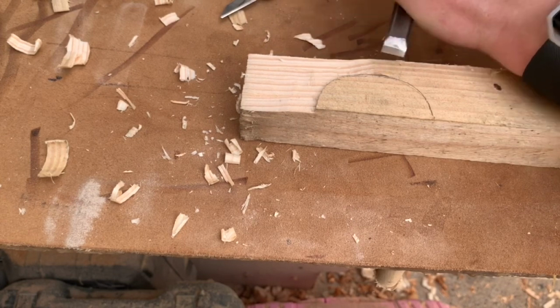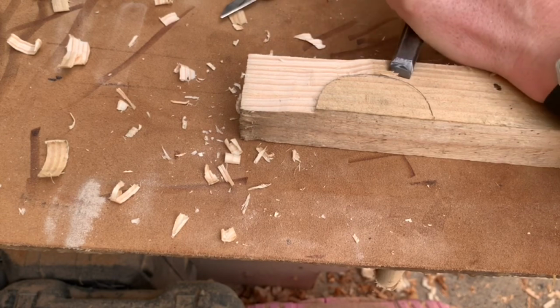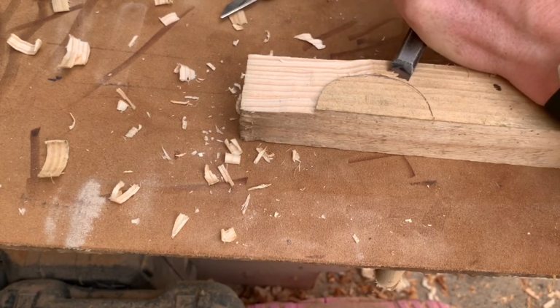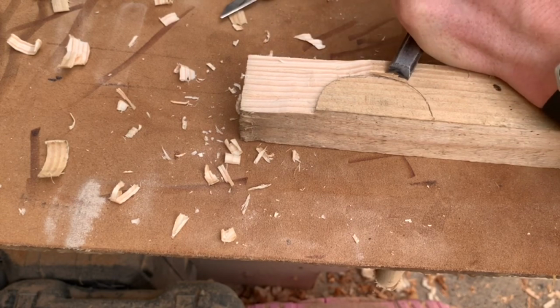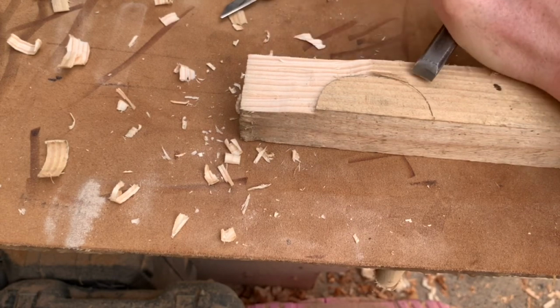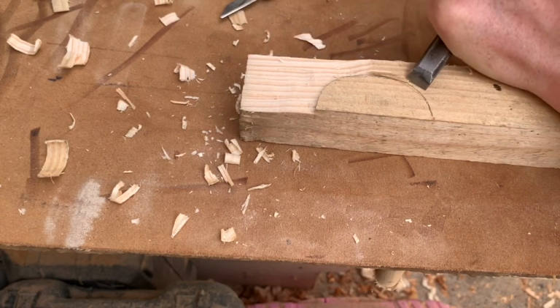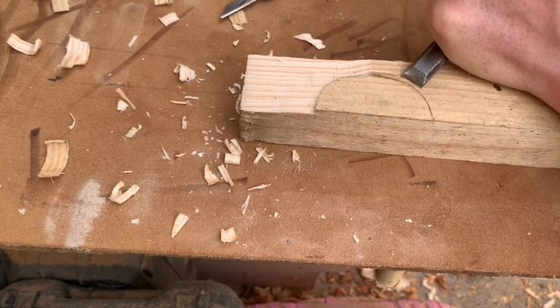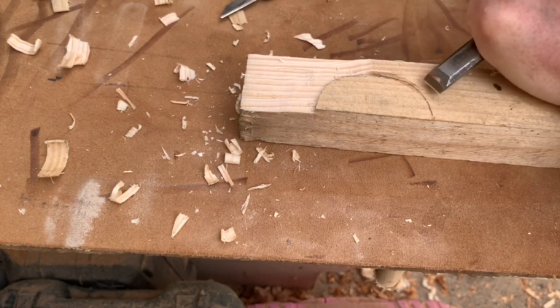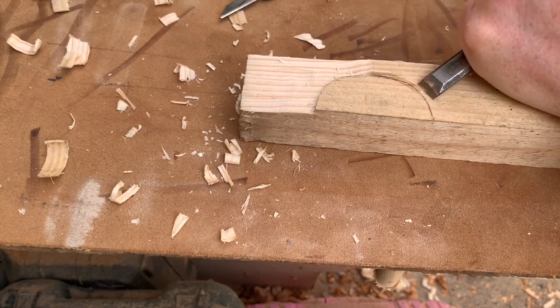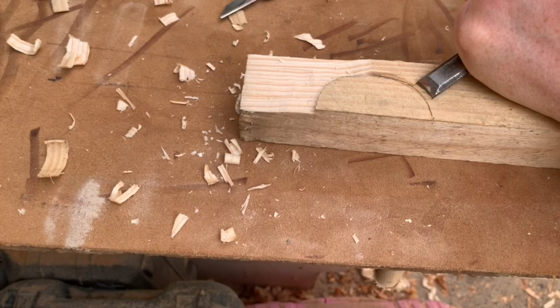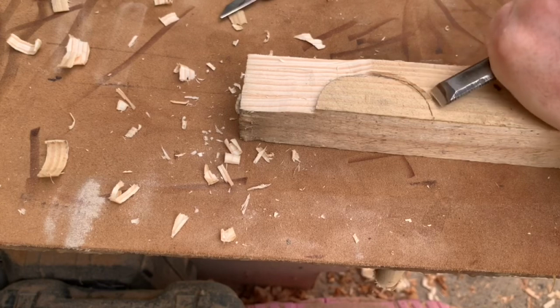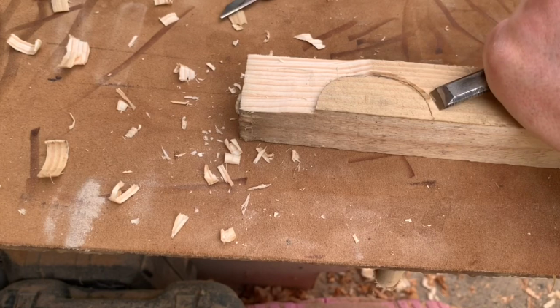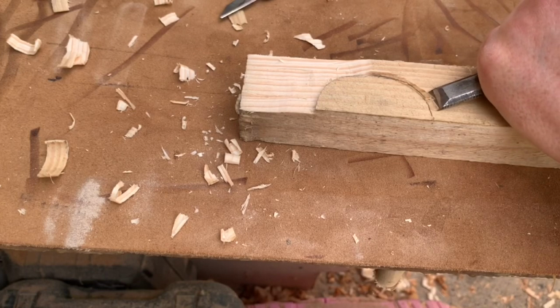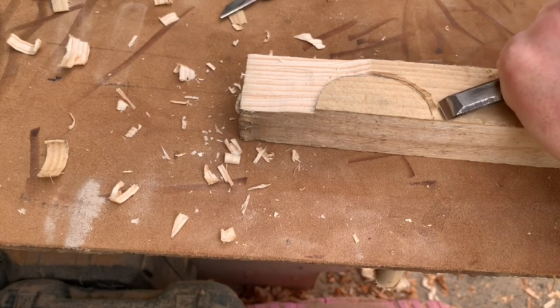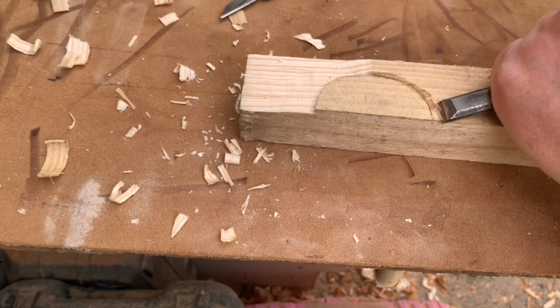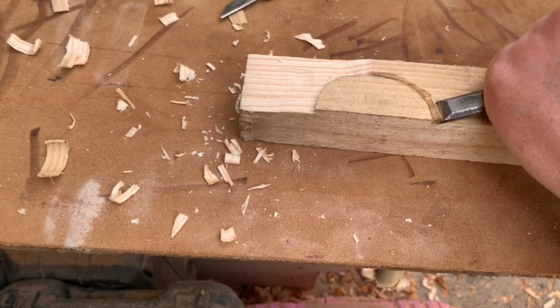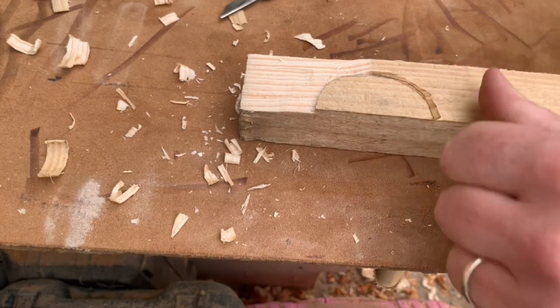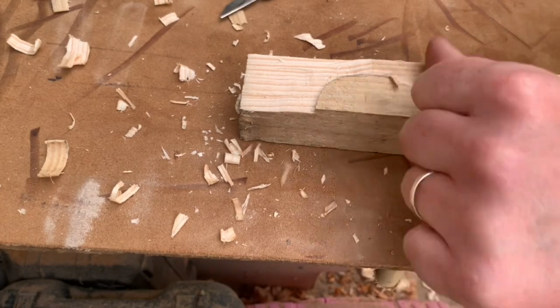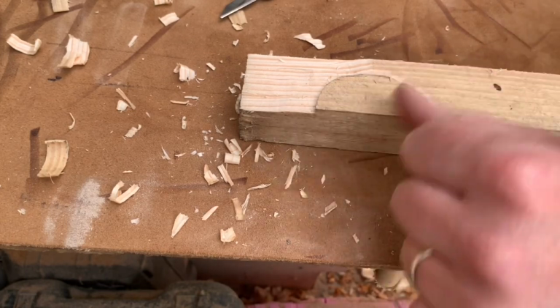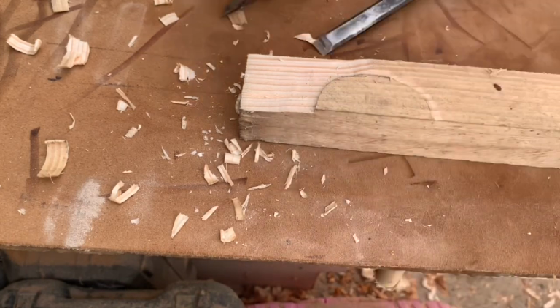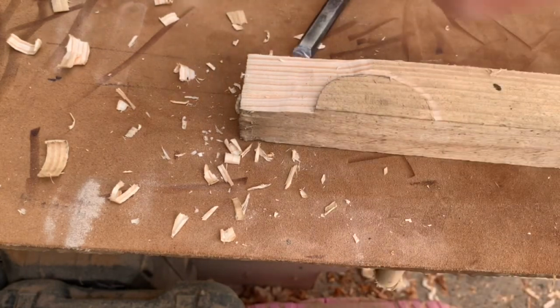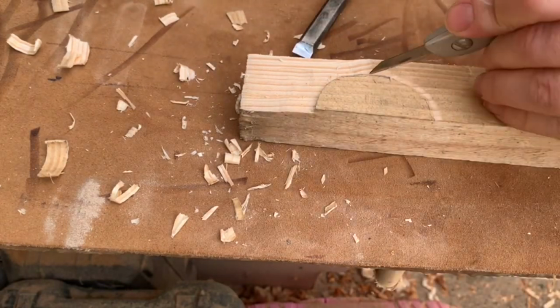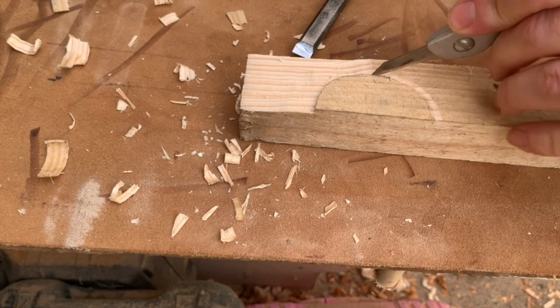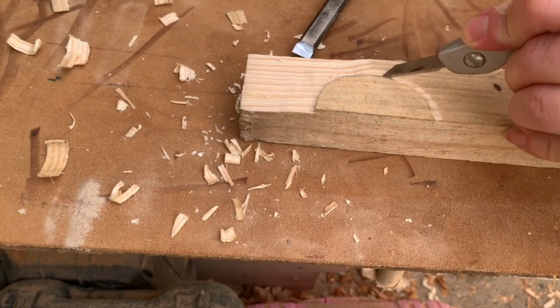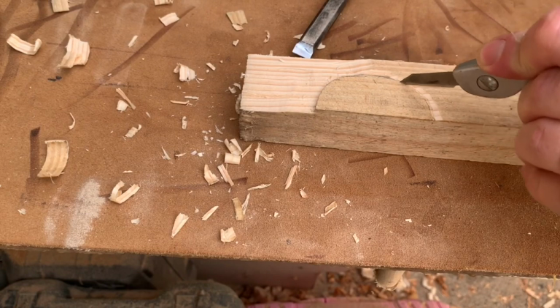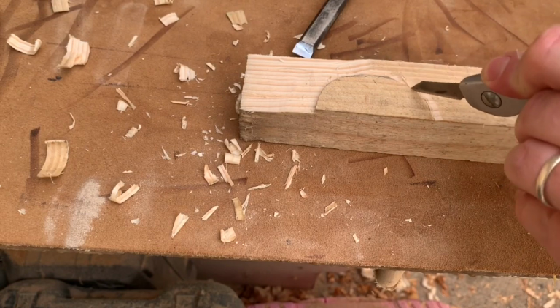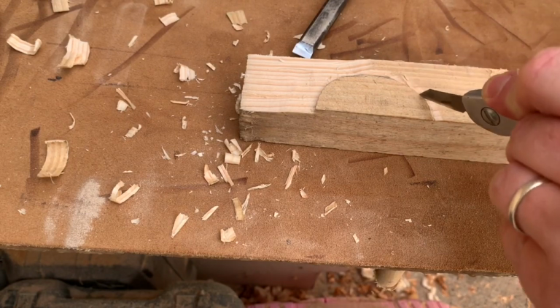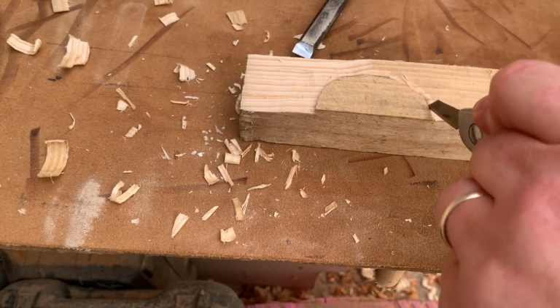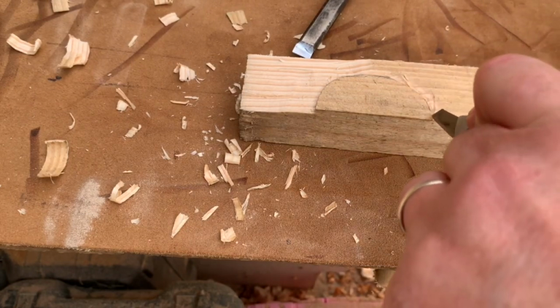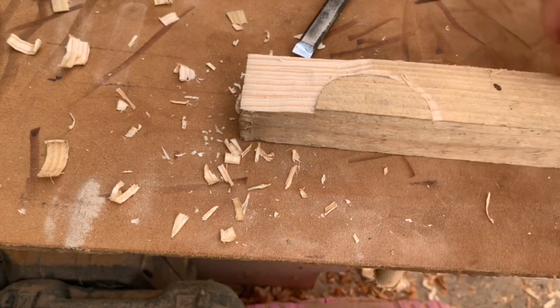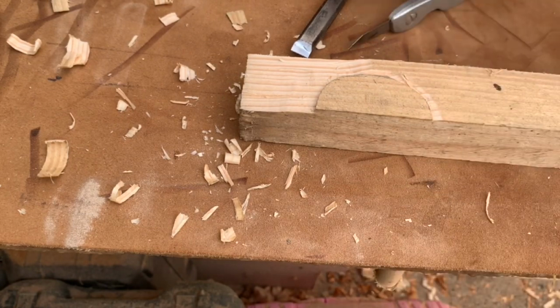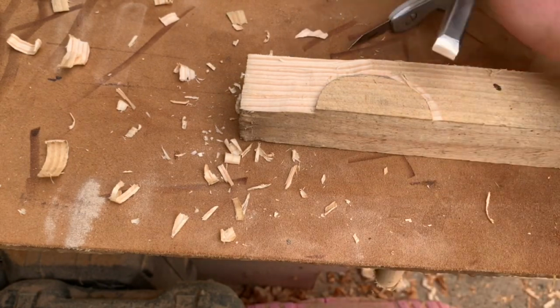We have the cut that we made with the knife, and then we make small cuts with the chisel up to that knife mark. You see it chips away beautifully. Repeat that until you get as deep as you want.